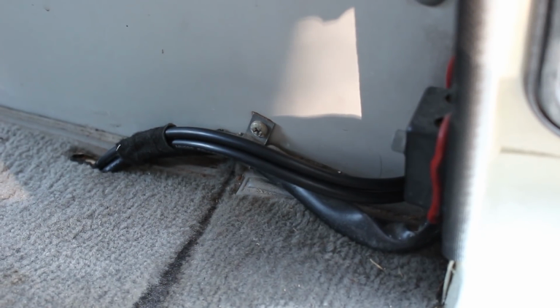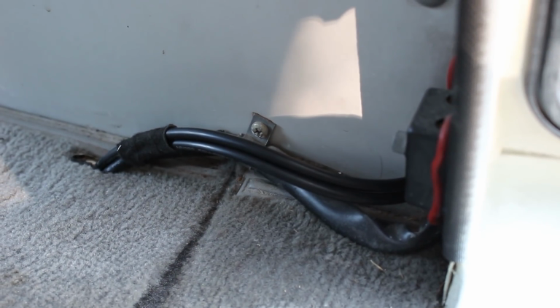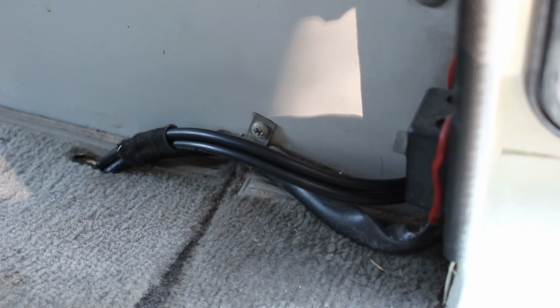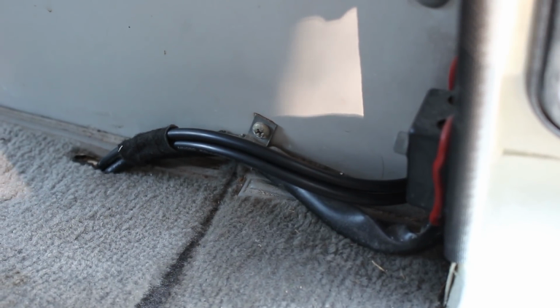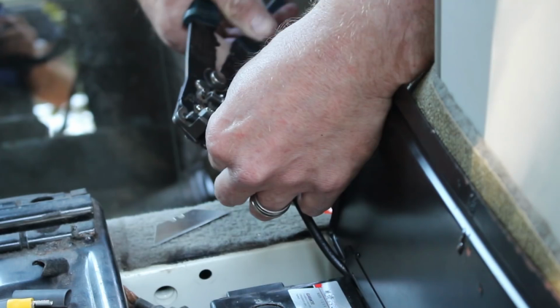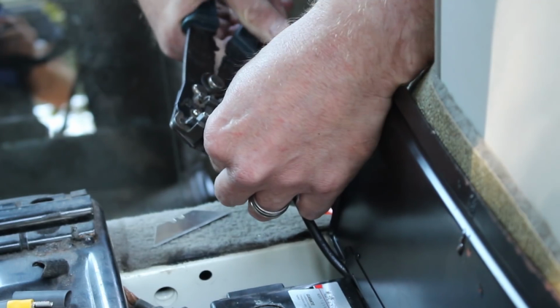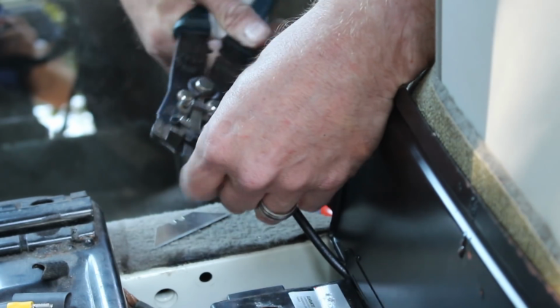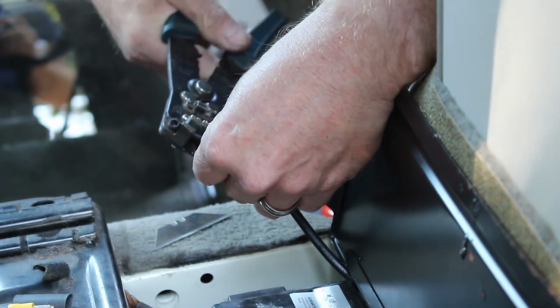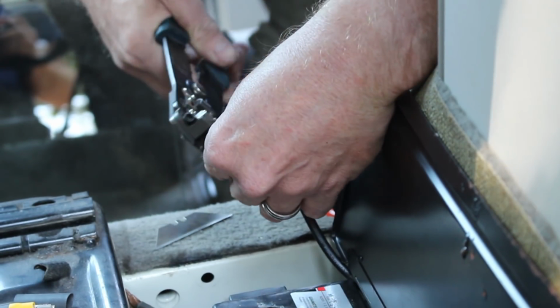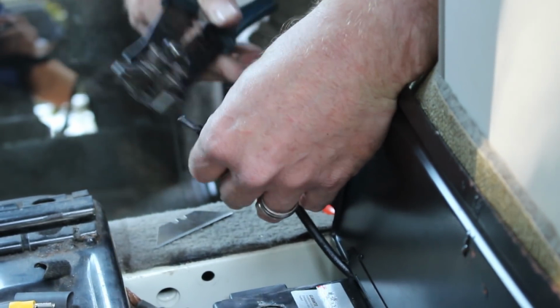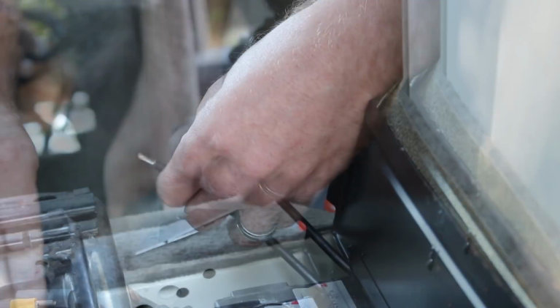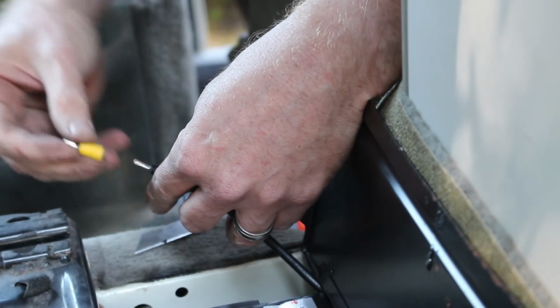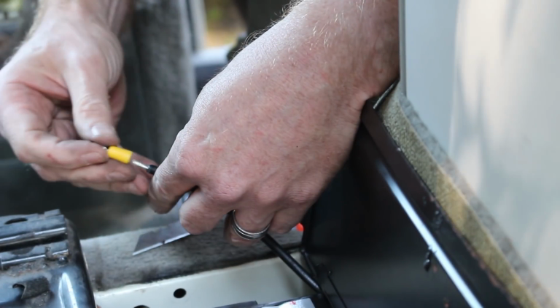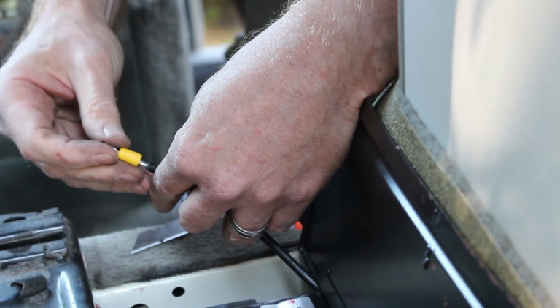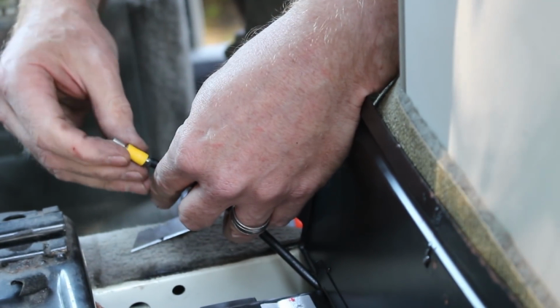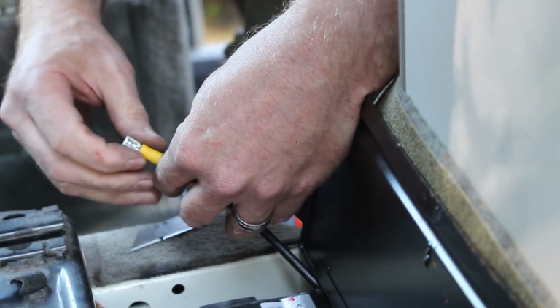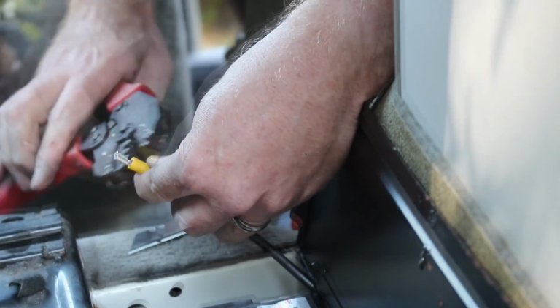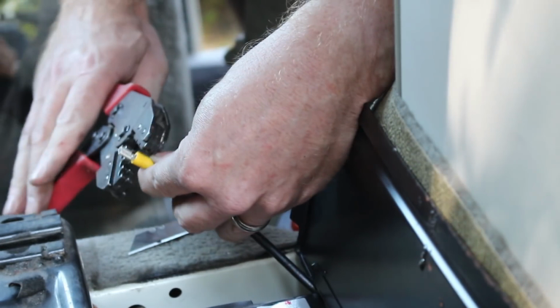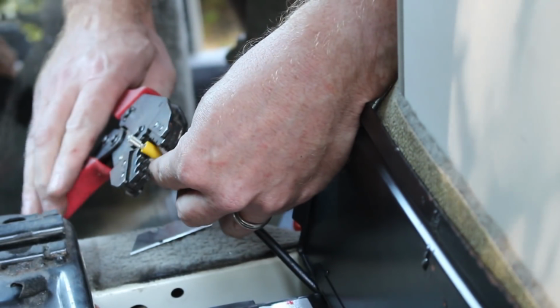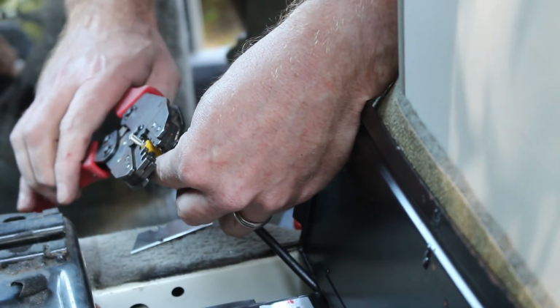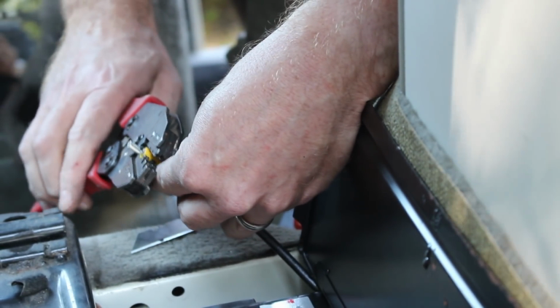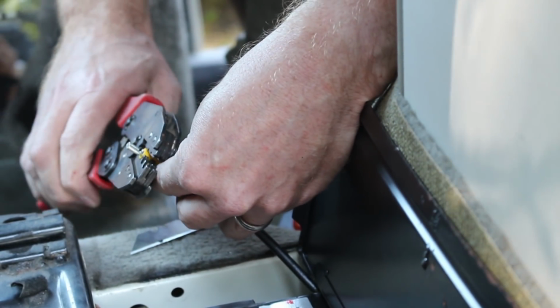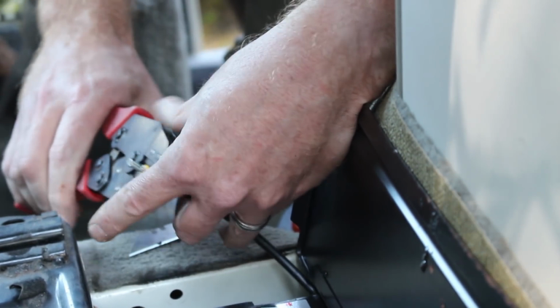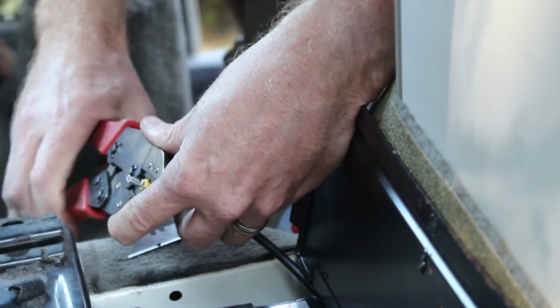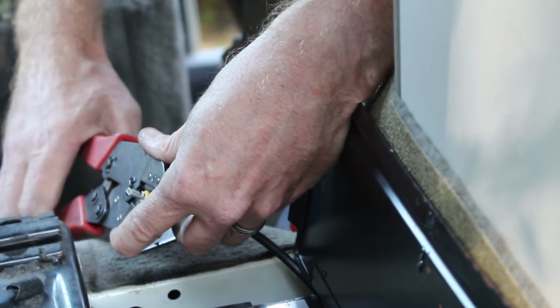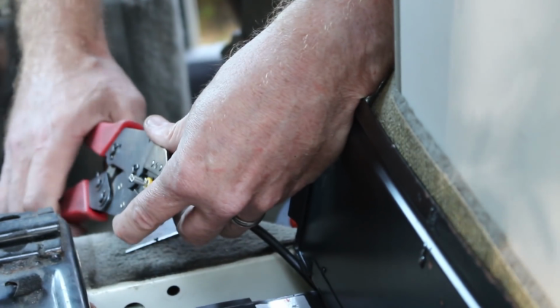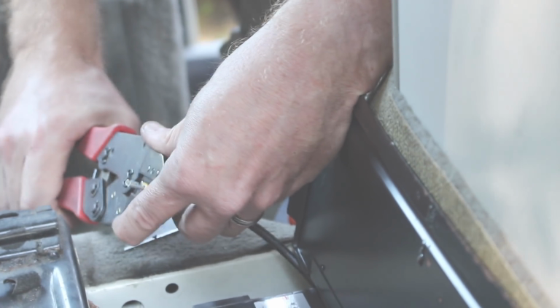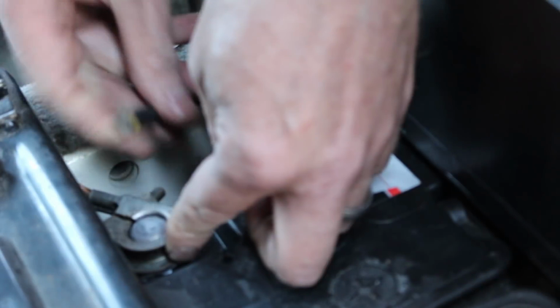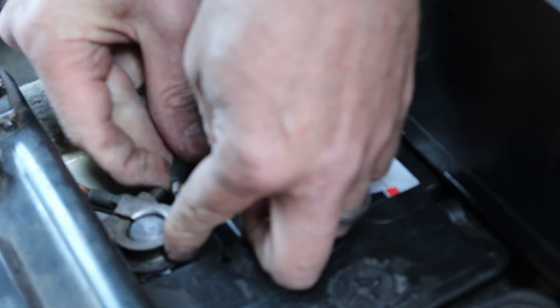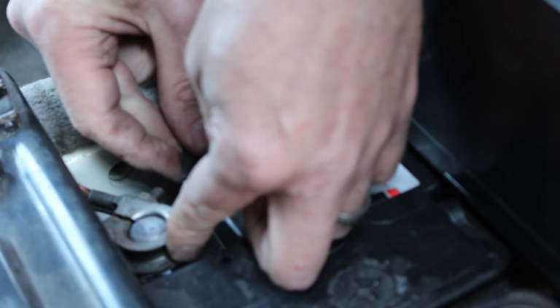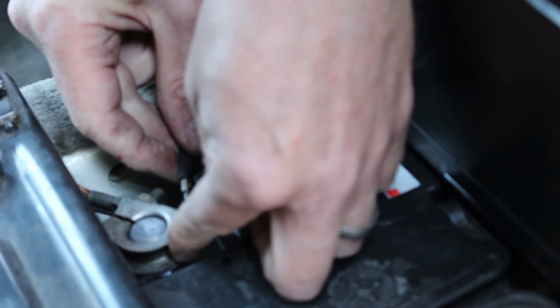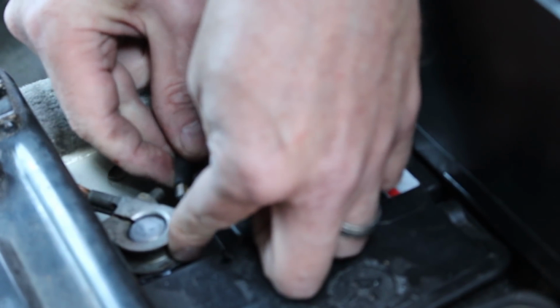Once located, you can trim the cable ends and fit the appropriate electrical connectors. At this stage, only connect the negative terminal, as you haven't wired up the controller yet.